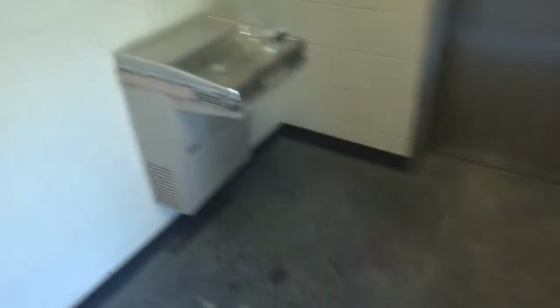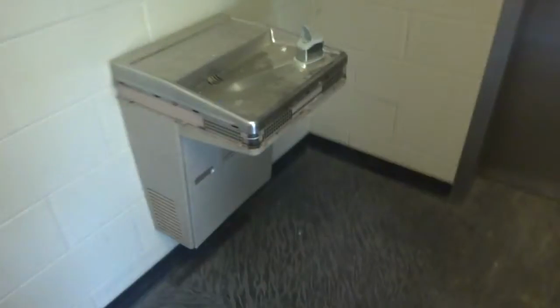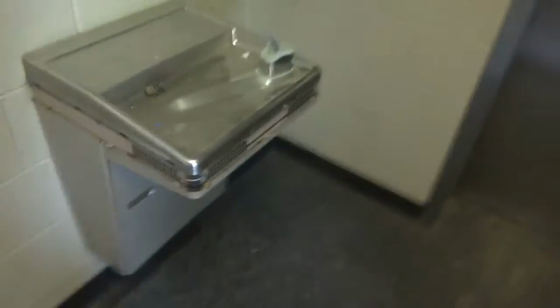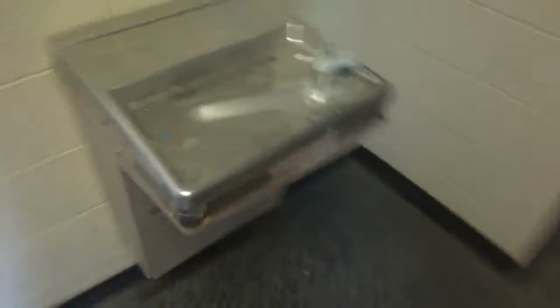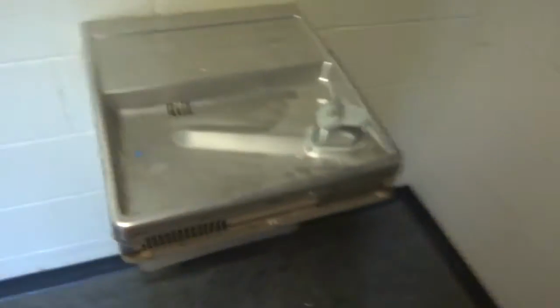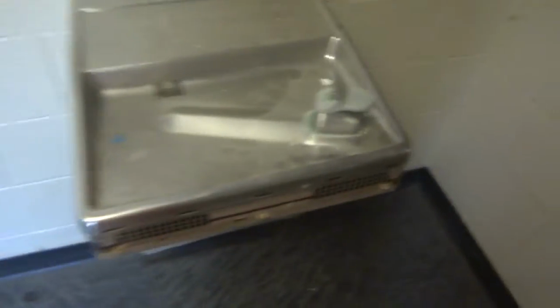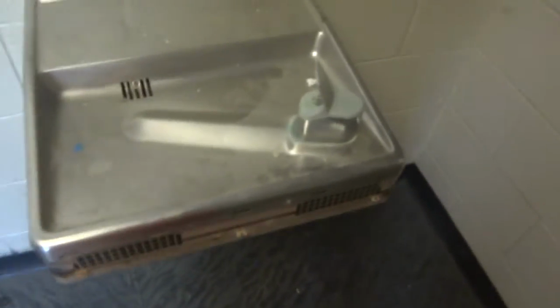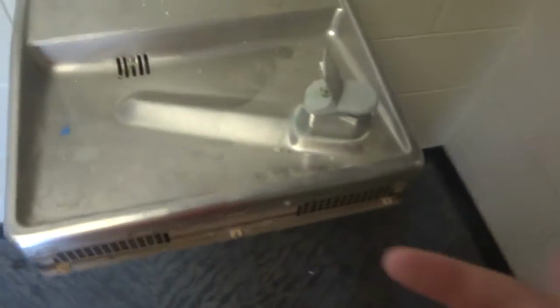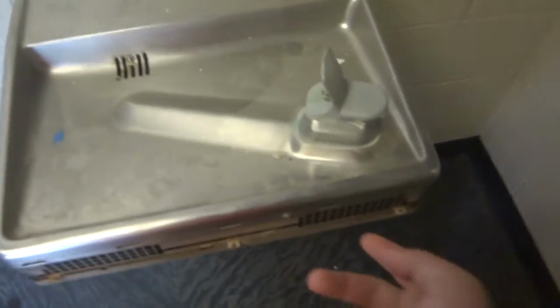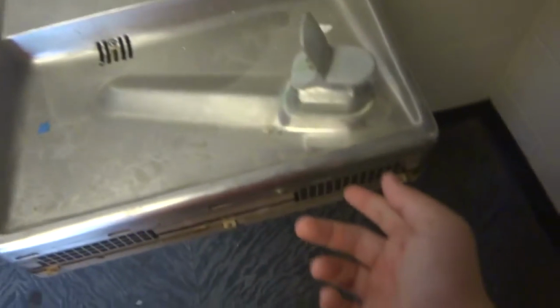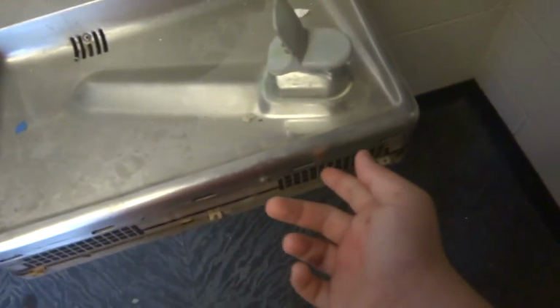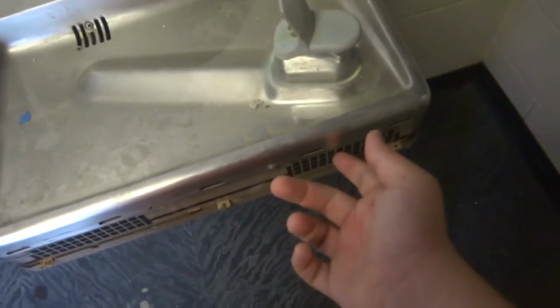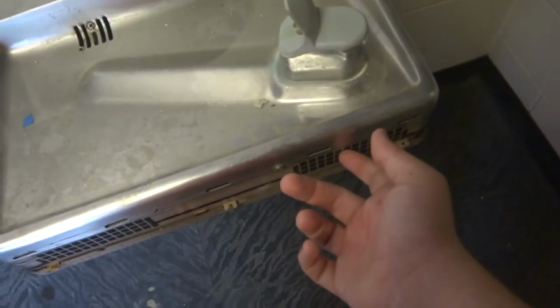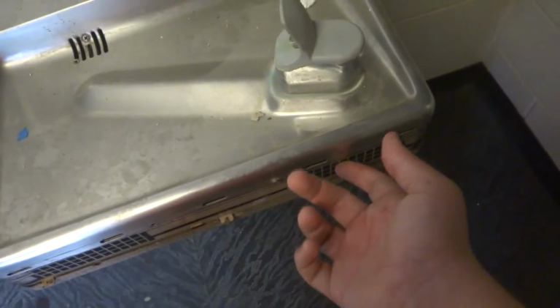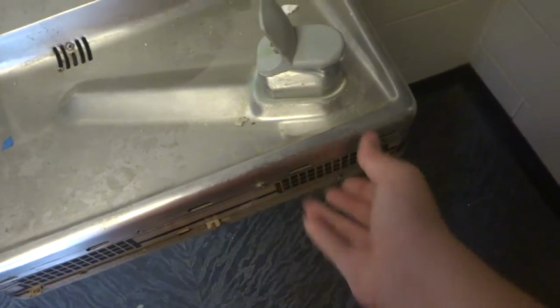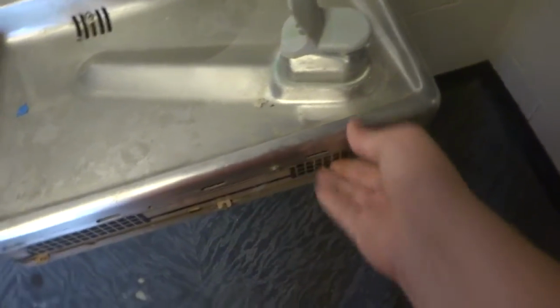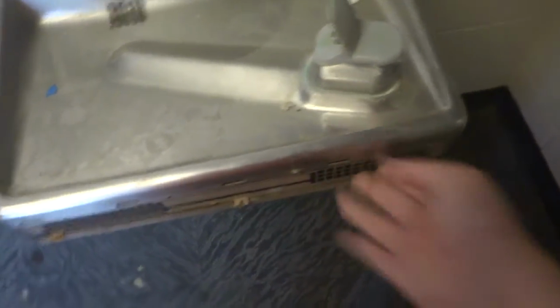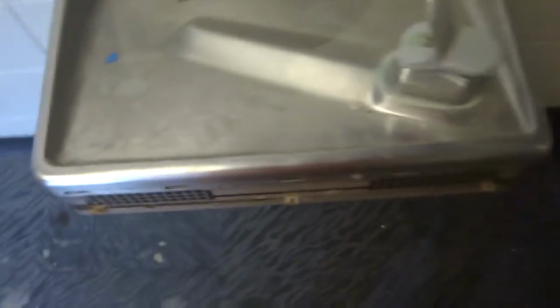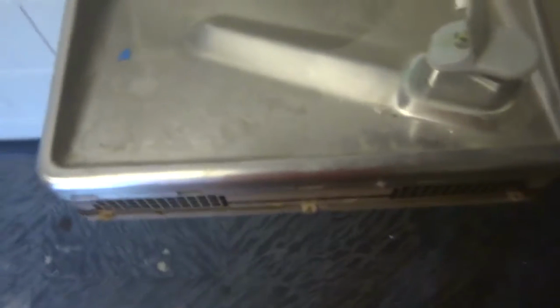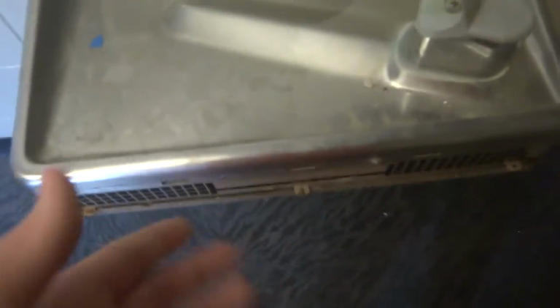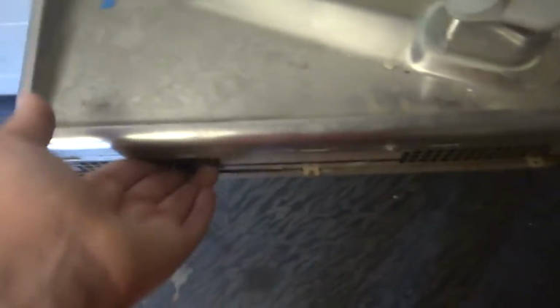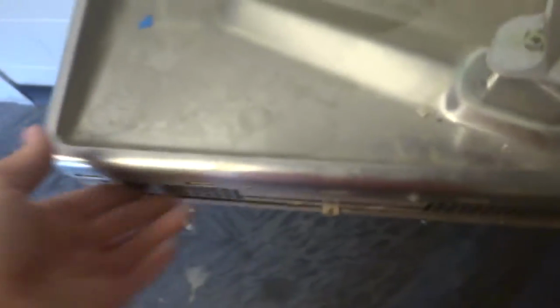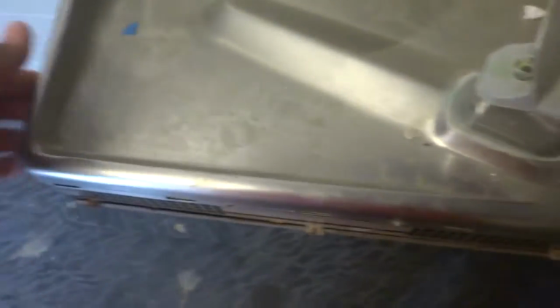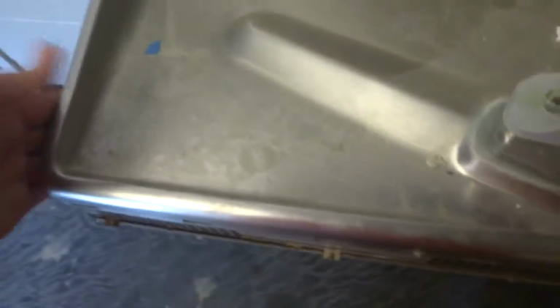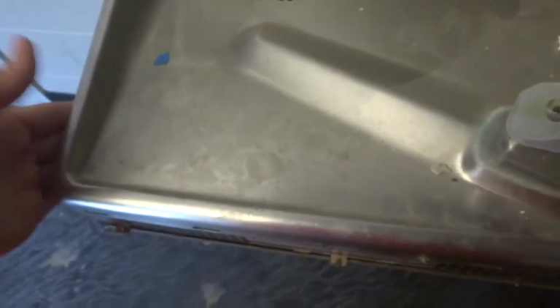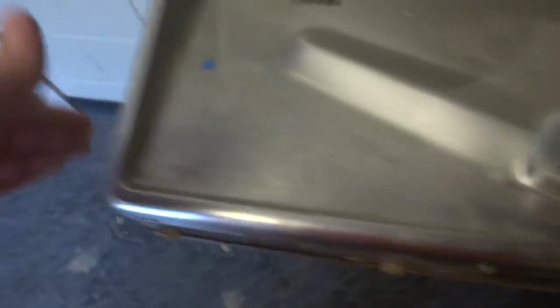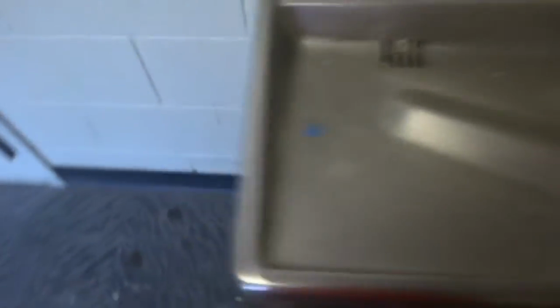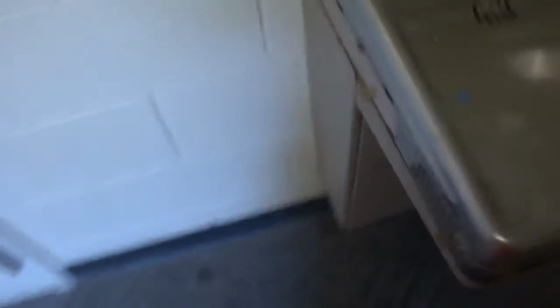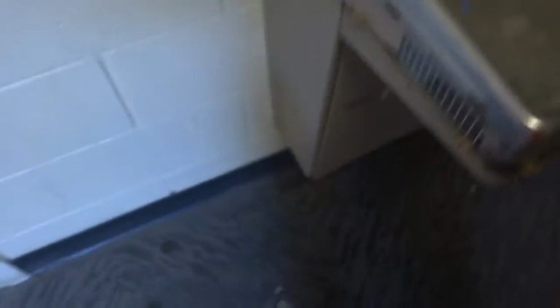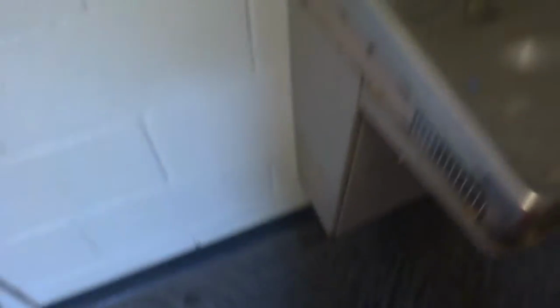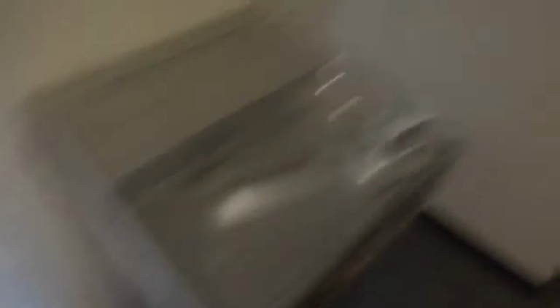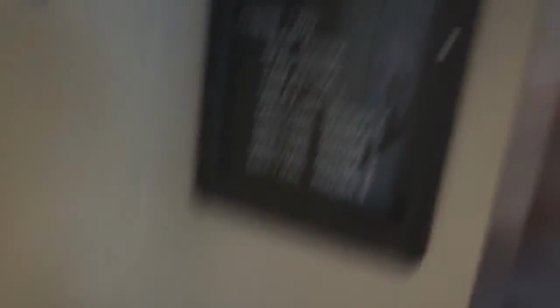Look at this — this is actually a touch-sensitive water fountain. Watch. Oh, that's great. It doesn't work. That sucks — I won't be able to demonstrate it.